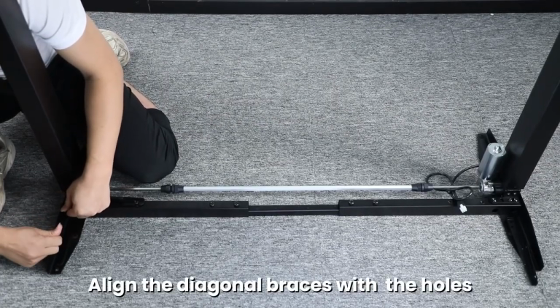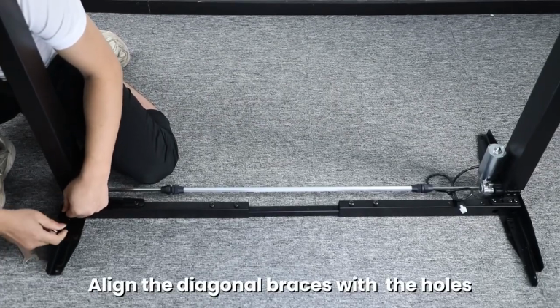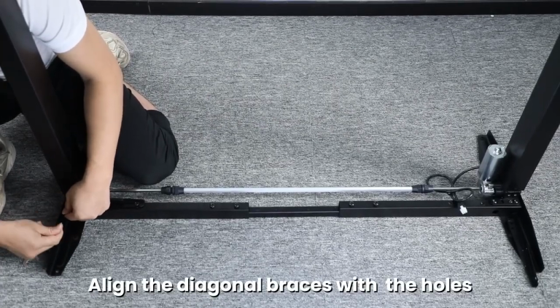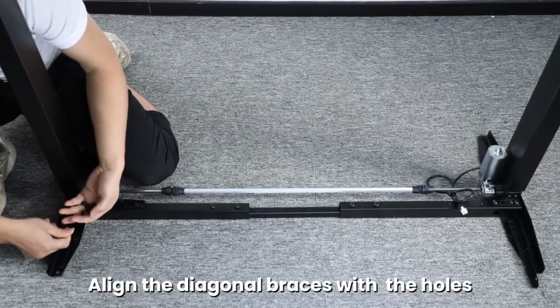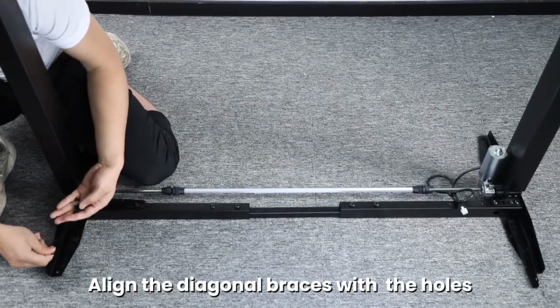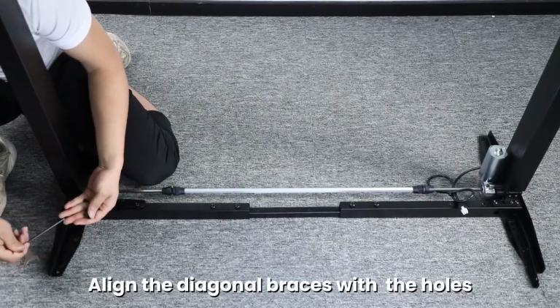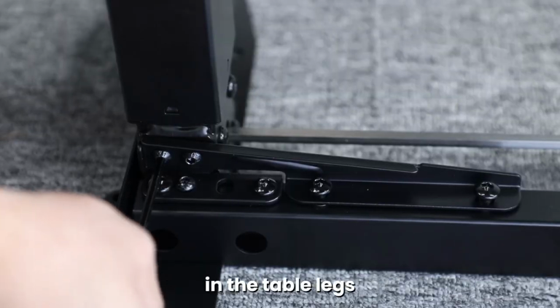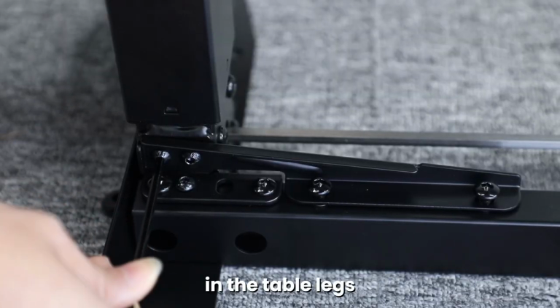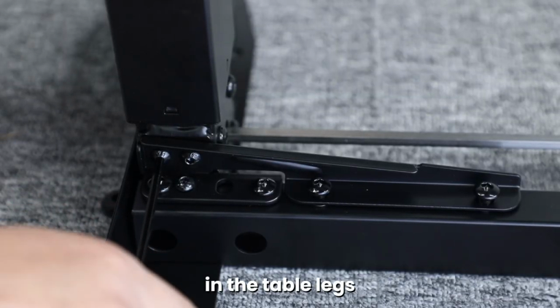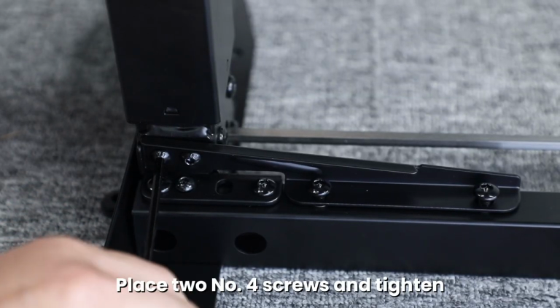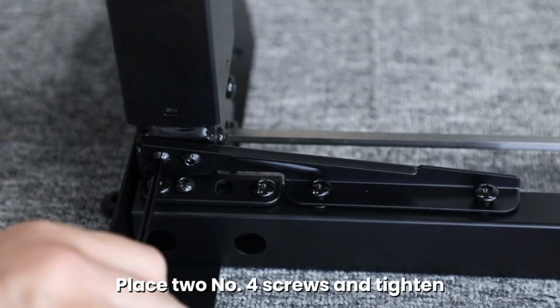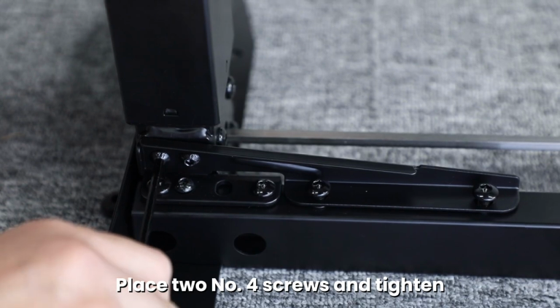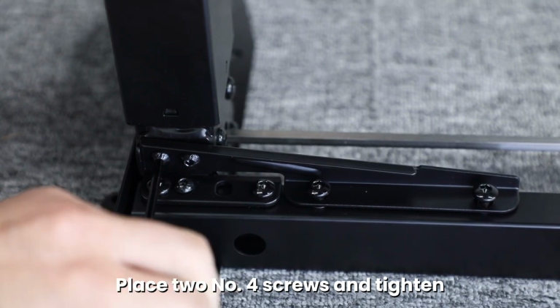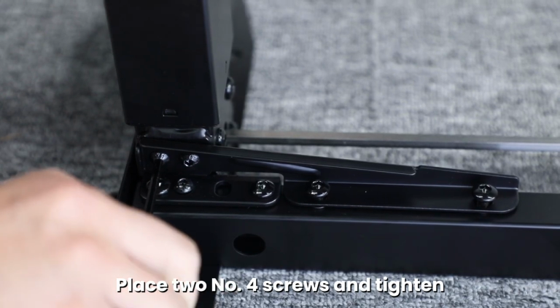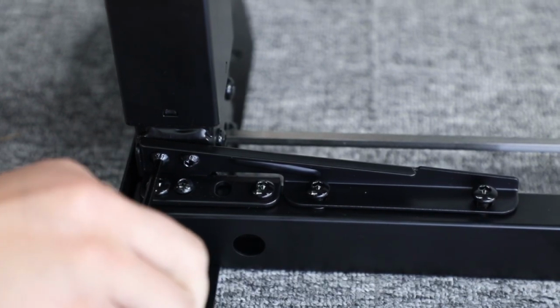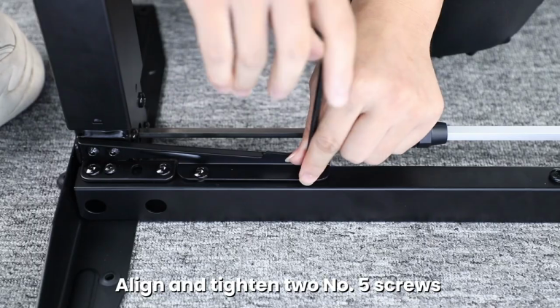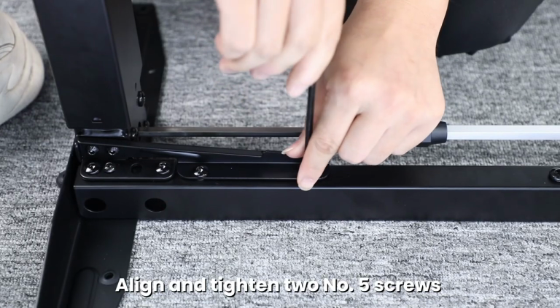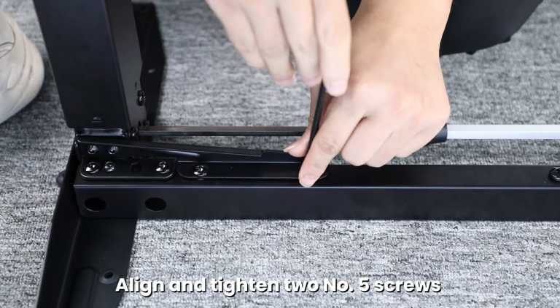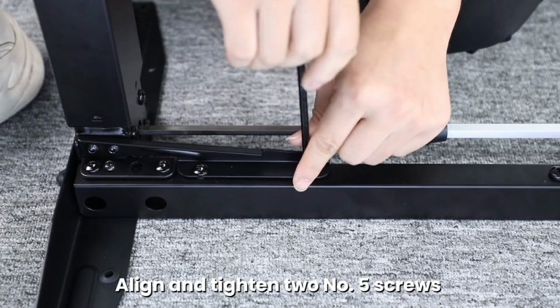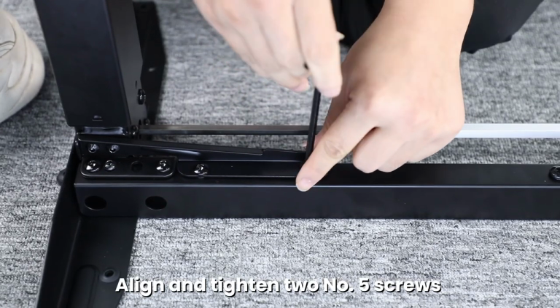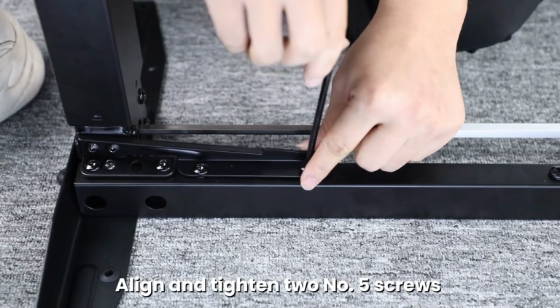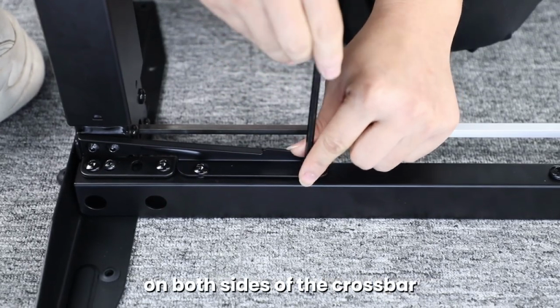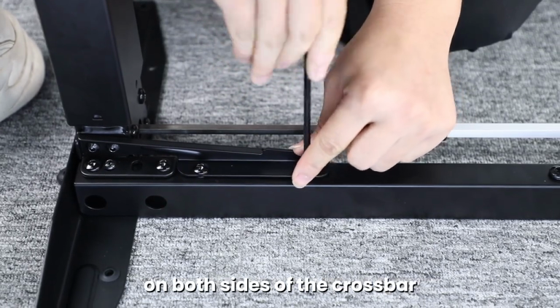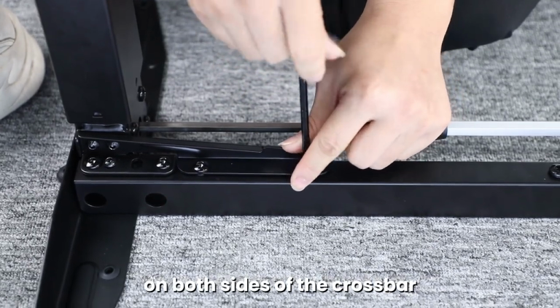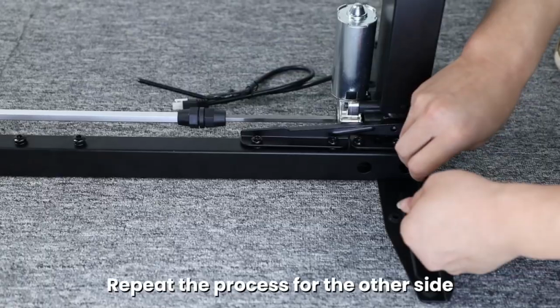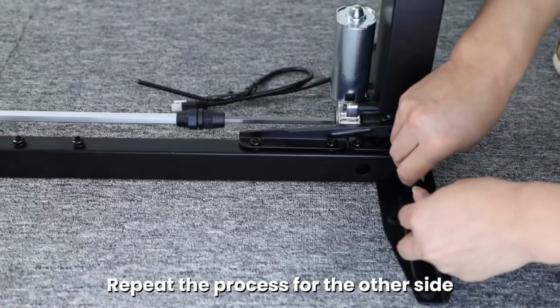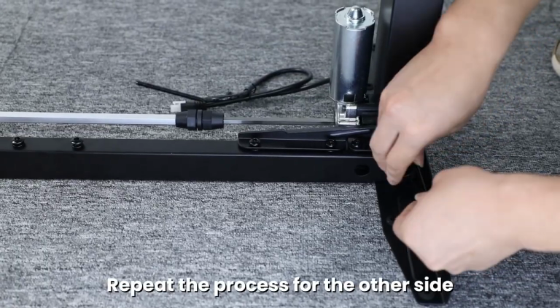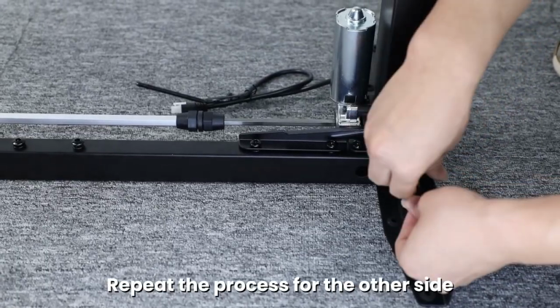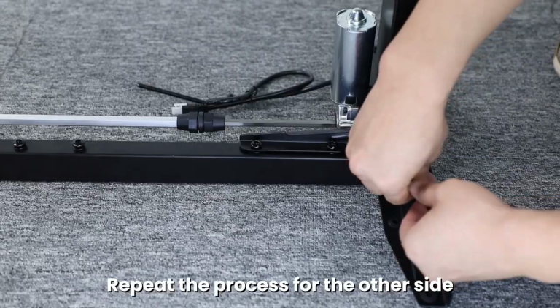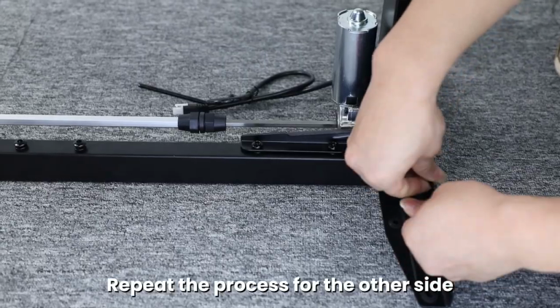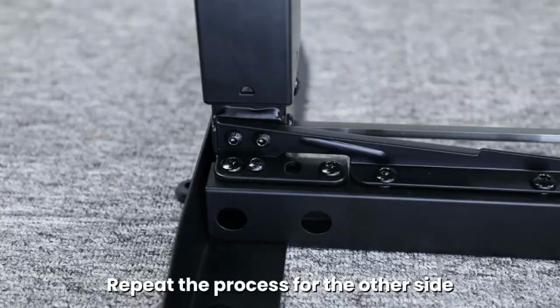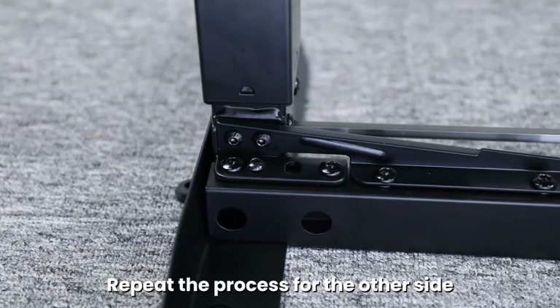Align the diagonal braces with the holes in the table legs. Place two number four screws and tighten. Align and tighten two number five screws on both sides of the crossbar. Repeat the process for the other side.